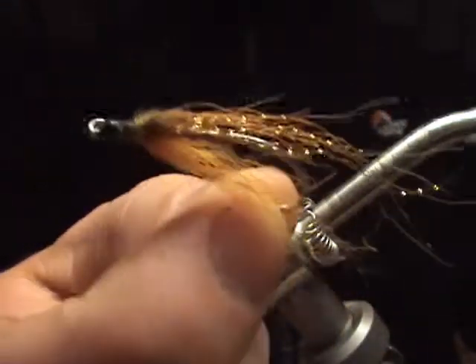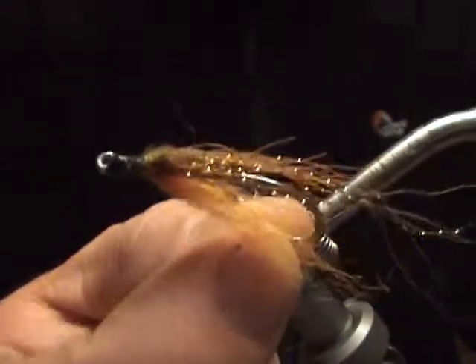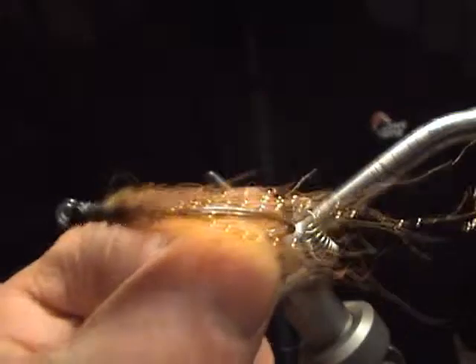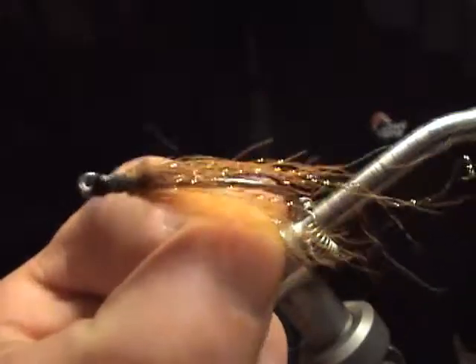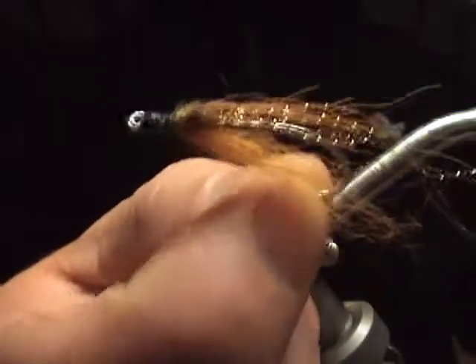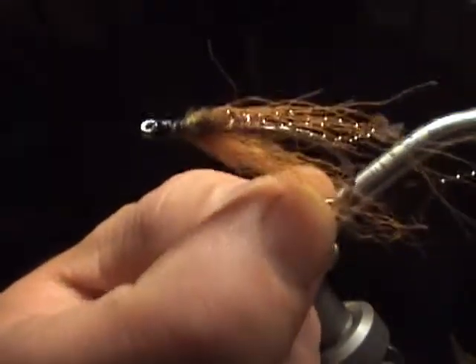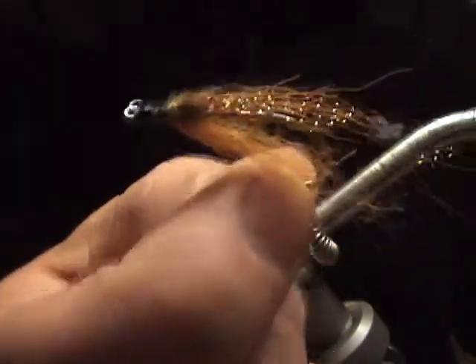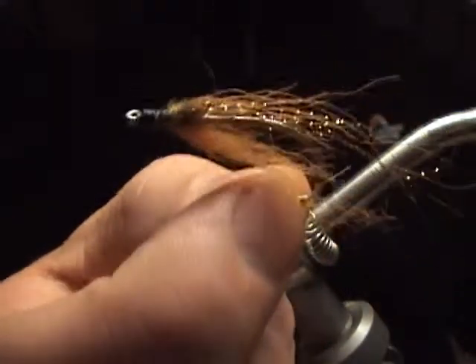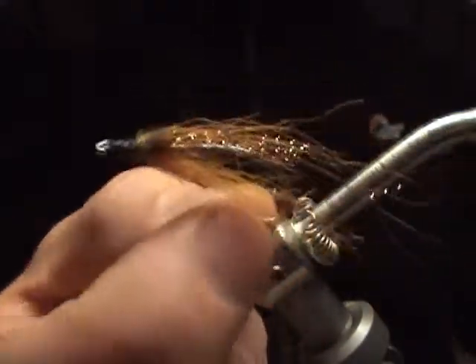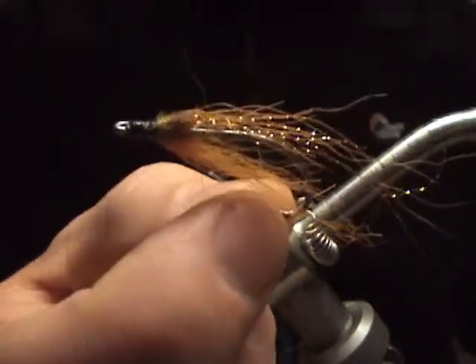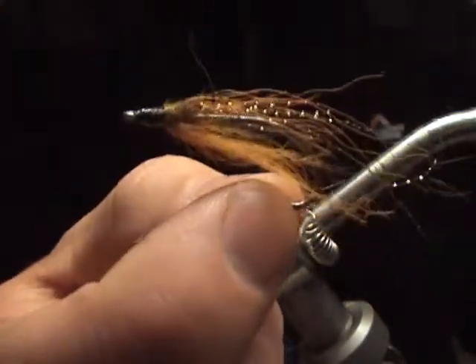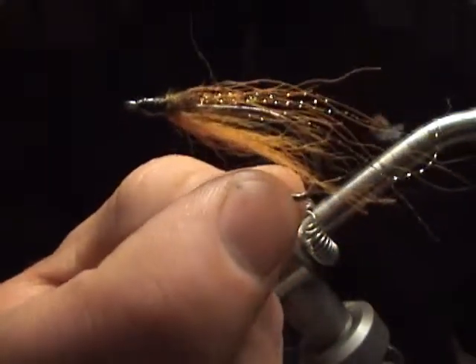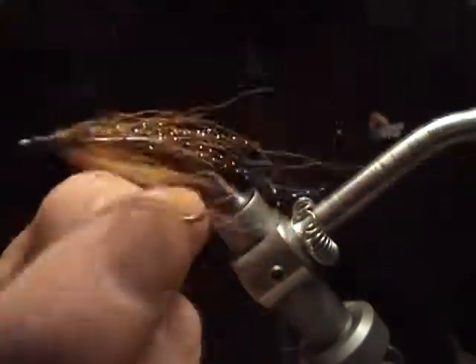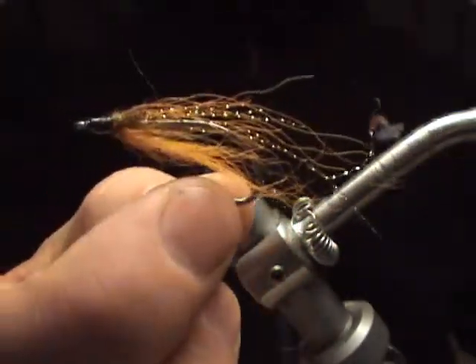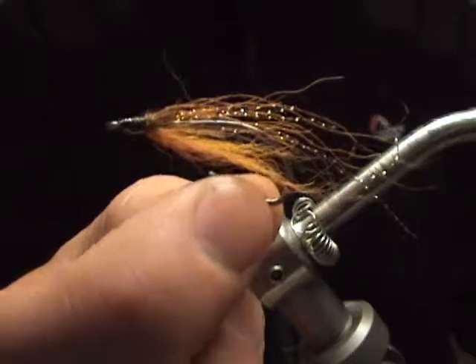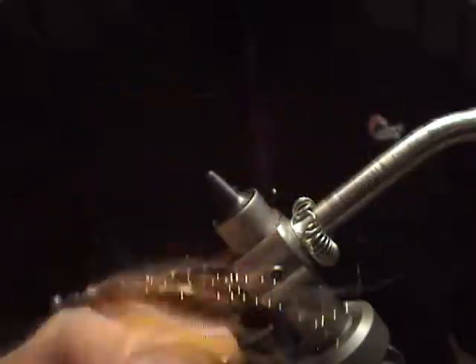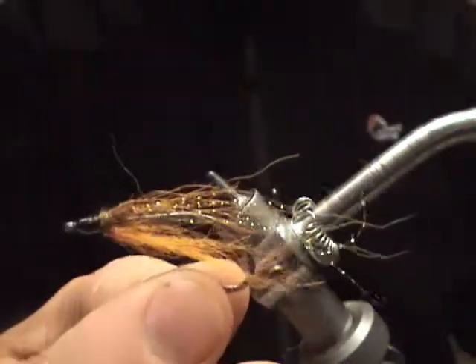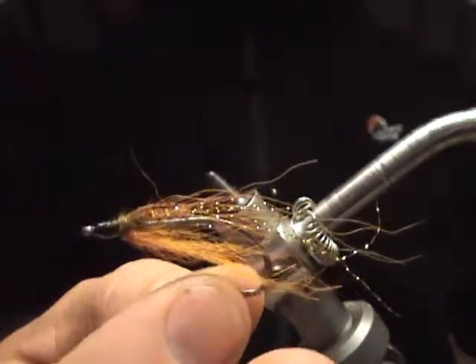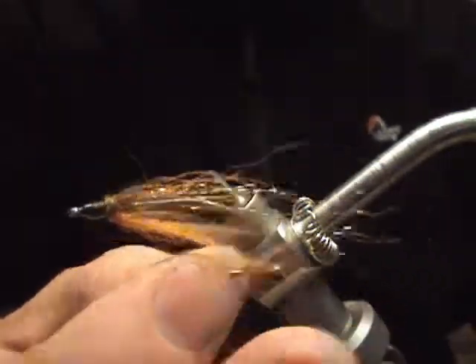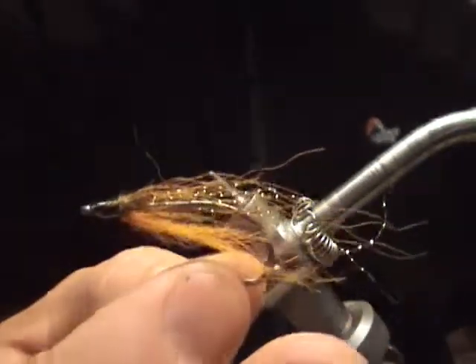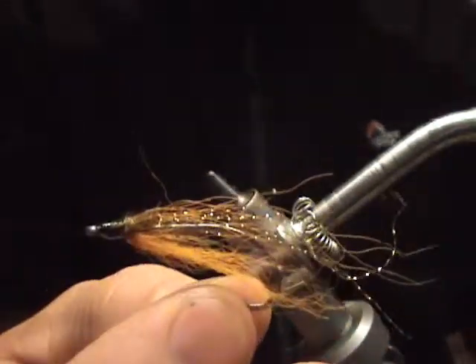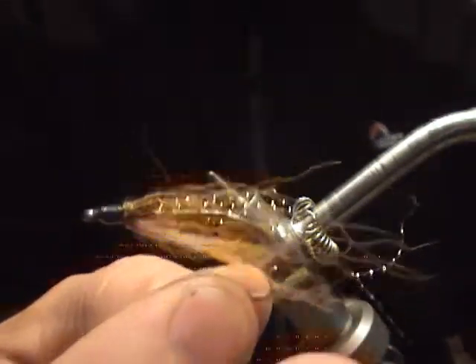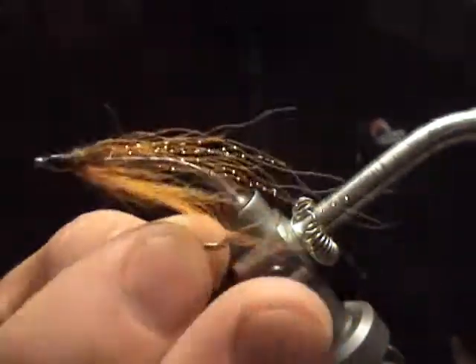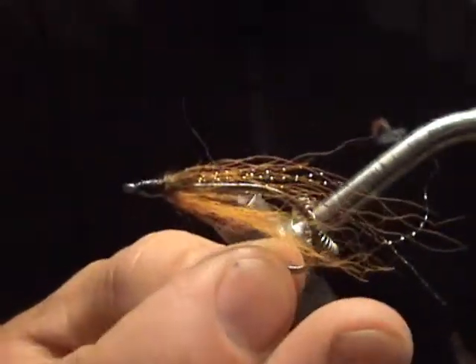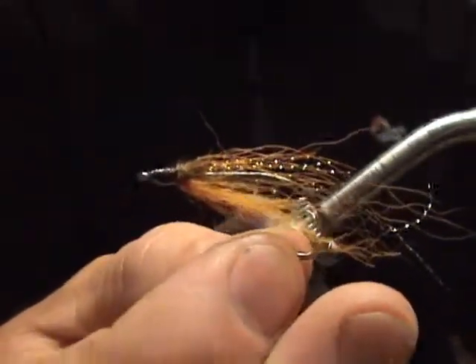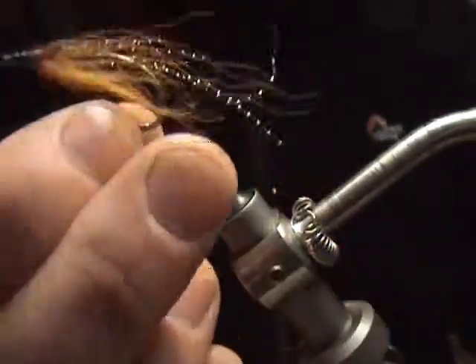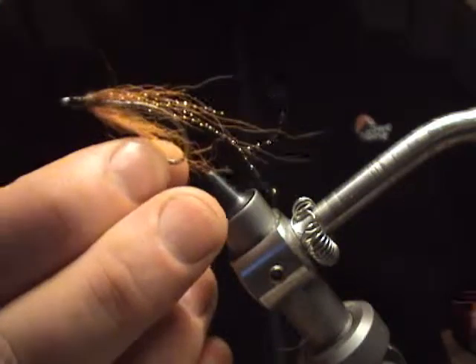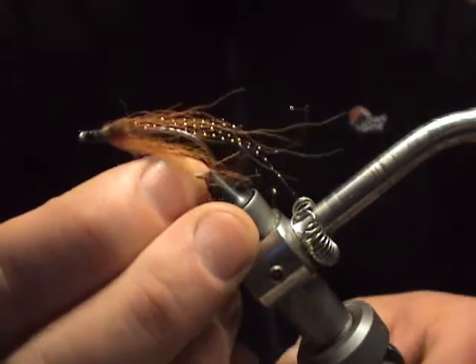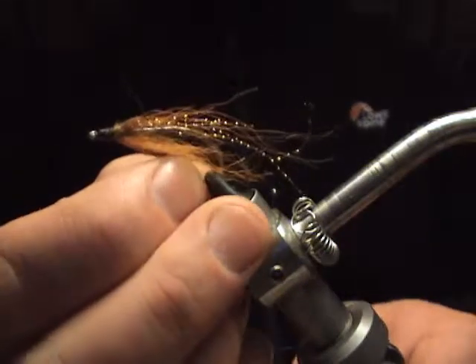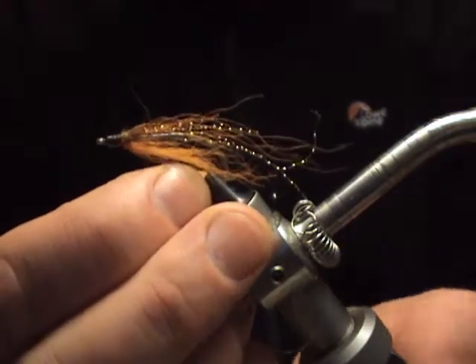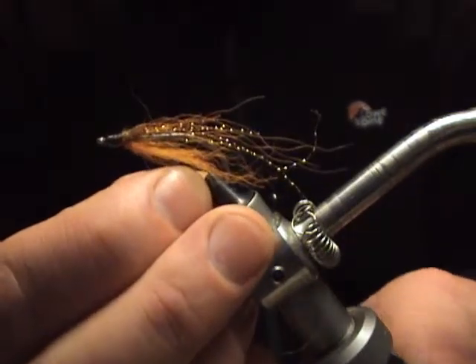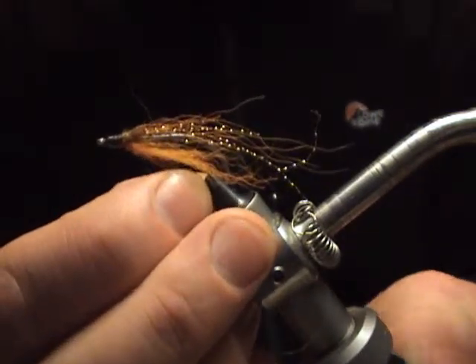This is the desperation fly. If you put this on, you're really targeting small guys. You don't even have to do anything with it — just leave it in the water. Someone will come along and give this guy a ride, I guarantee you.